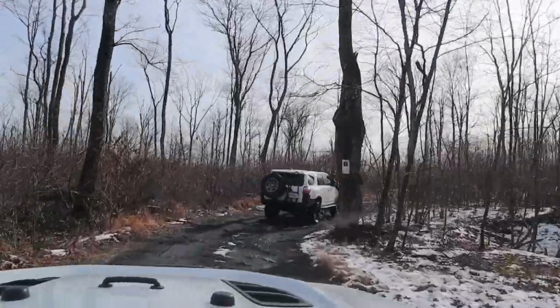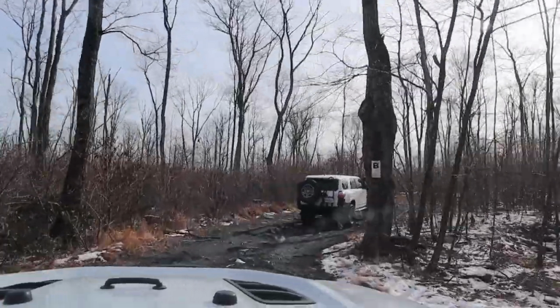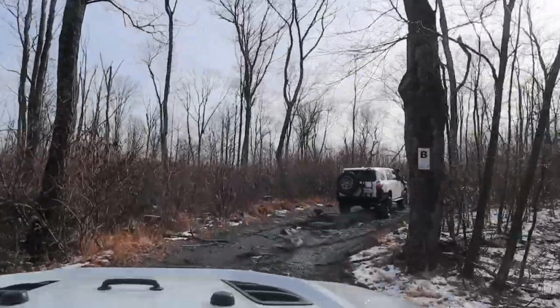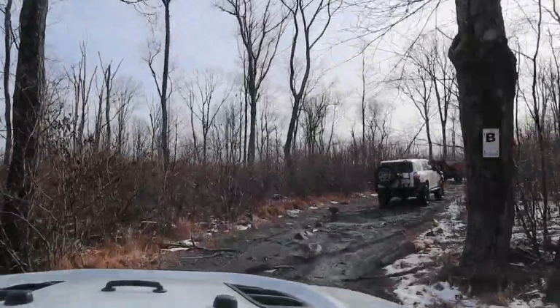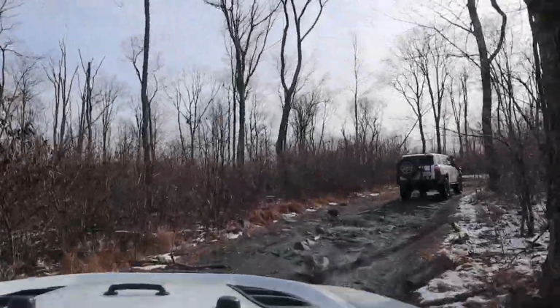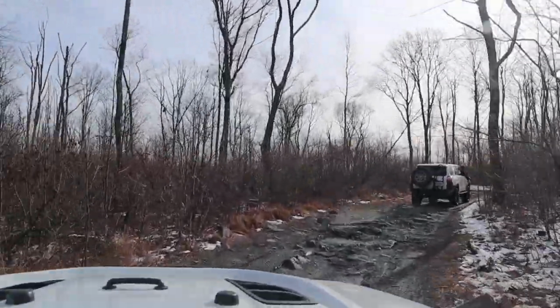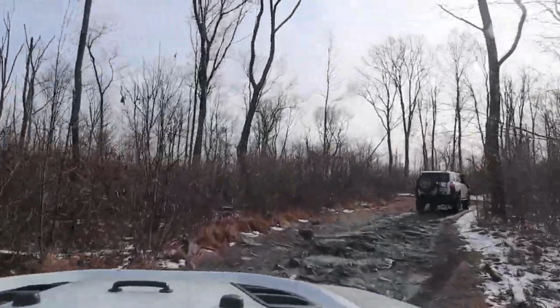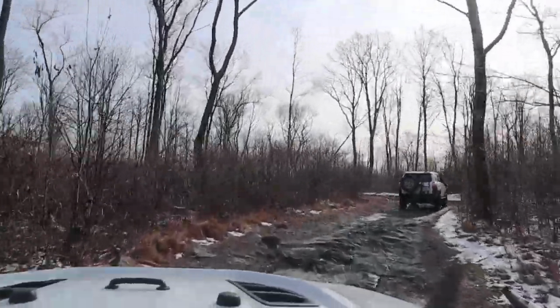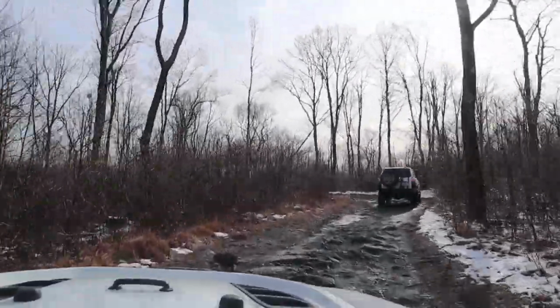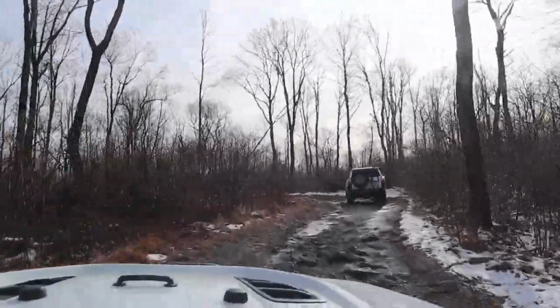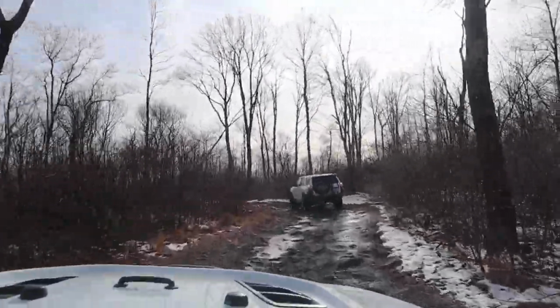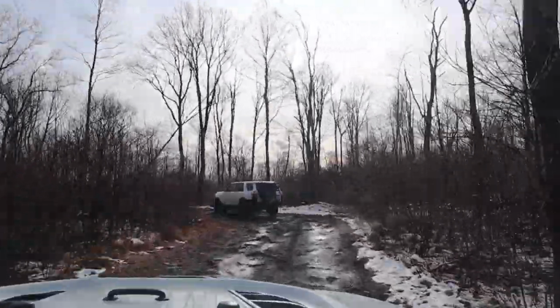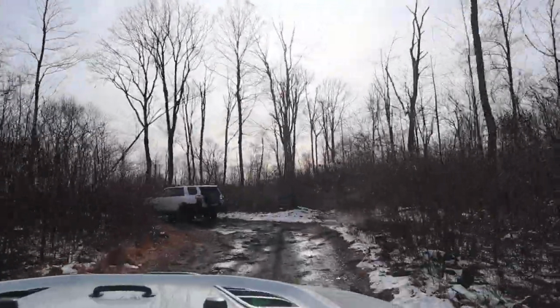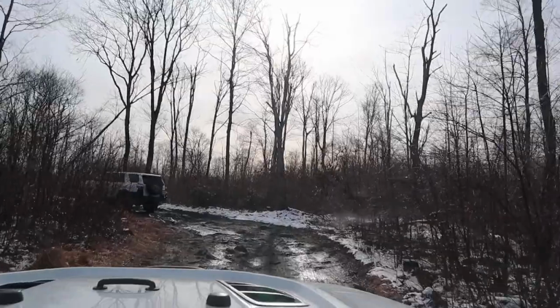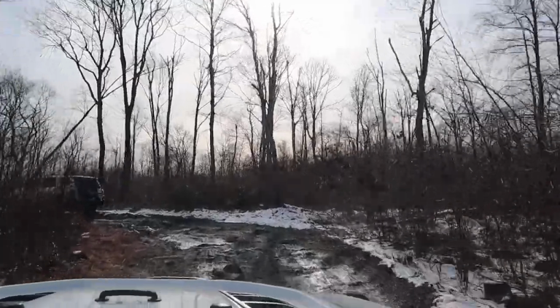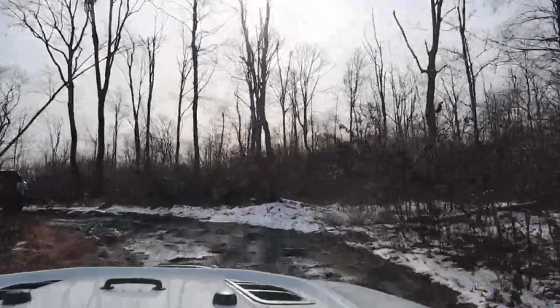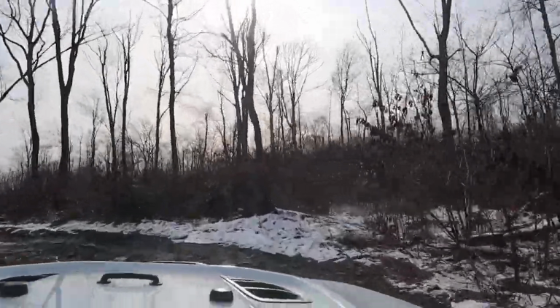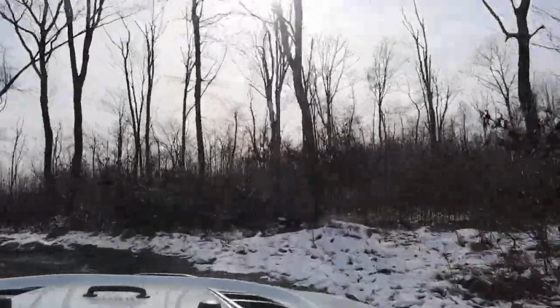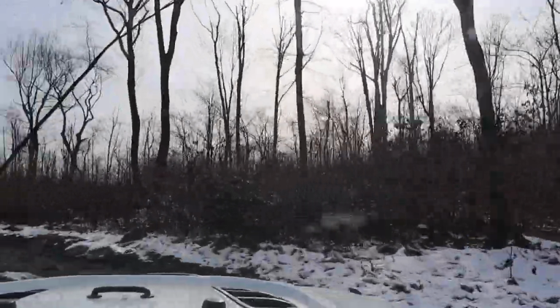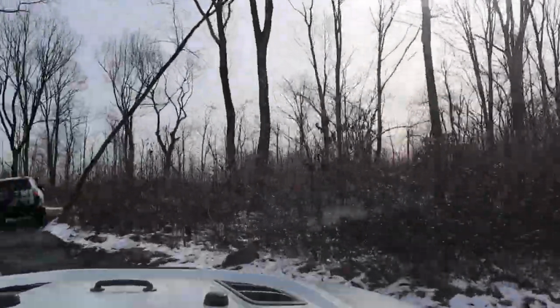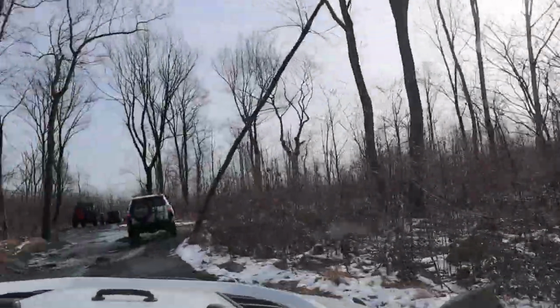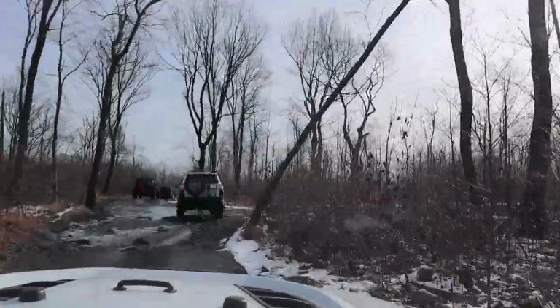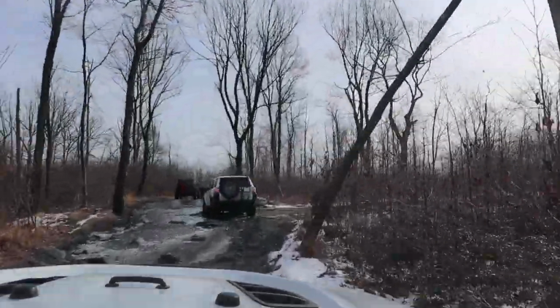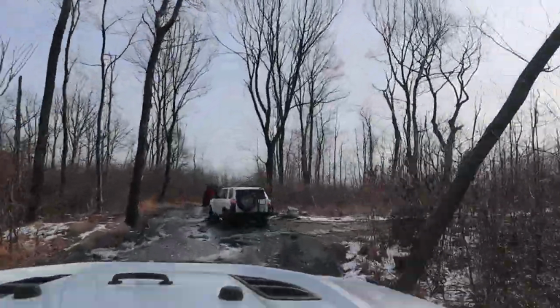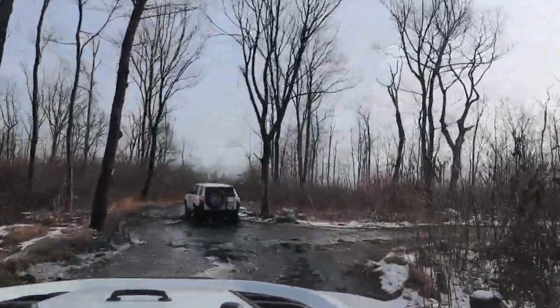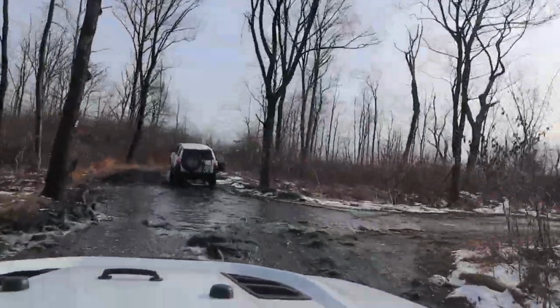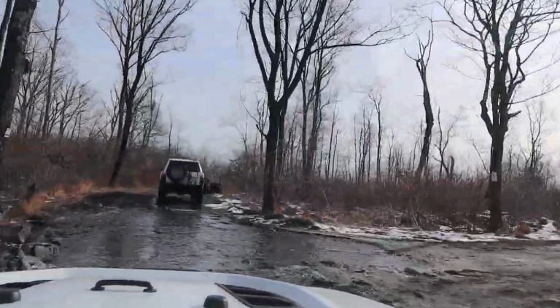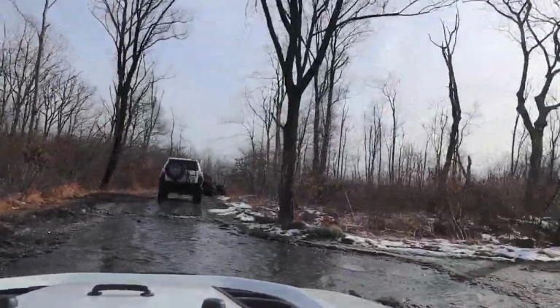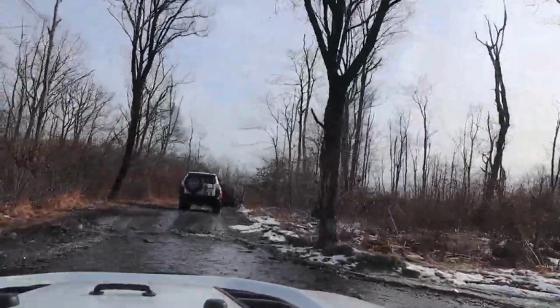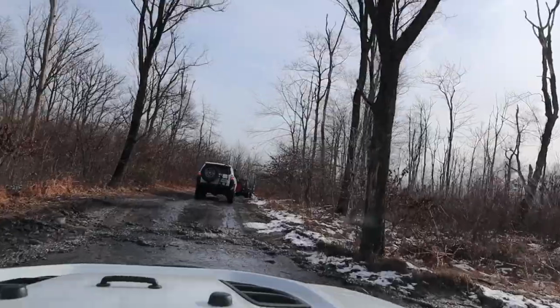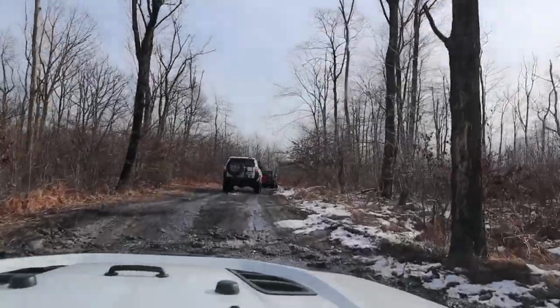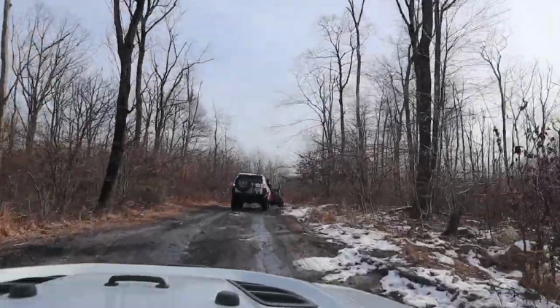We are on what looks like the B trail - you saw that sign we just went past. We are actually heading back to the office right now. Basically this is going to be the break for lunch, so this is the halfway point.